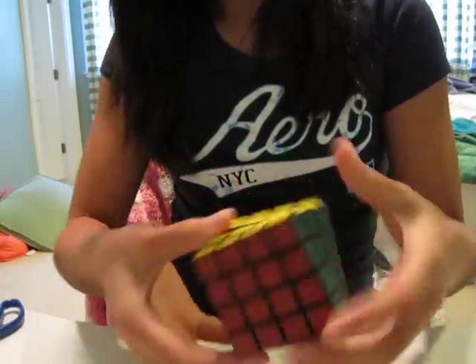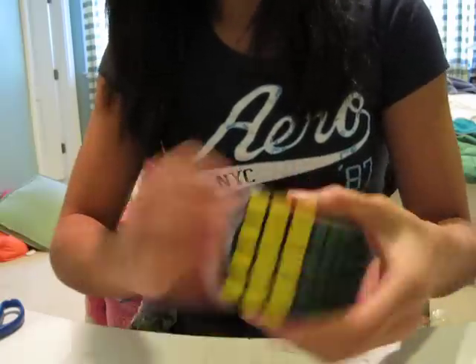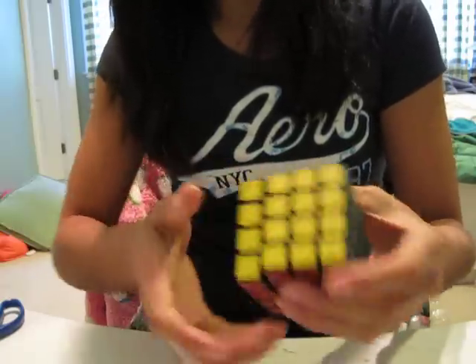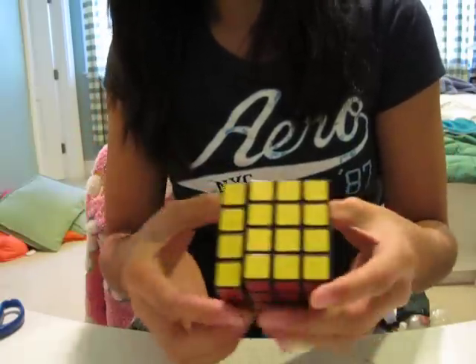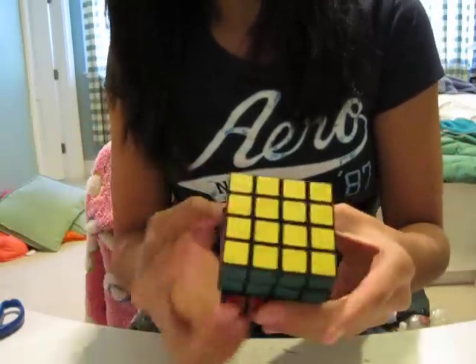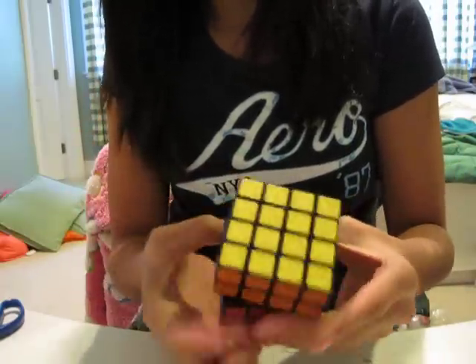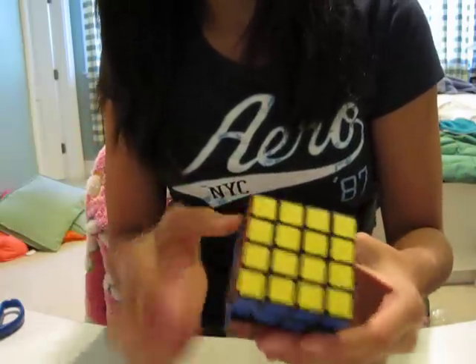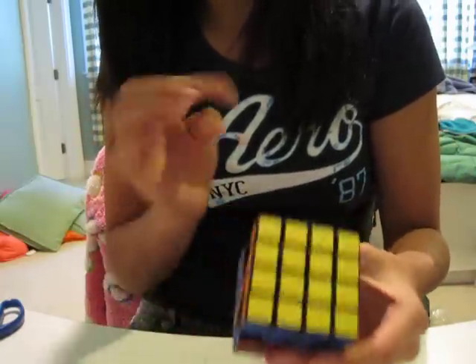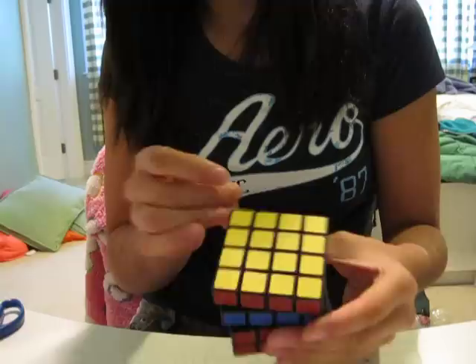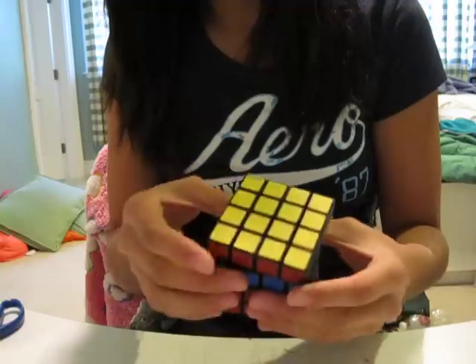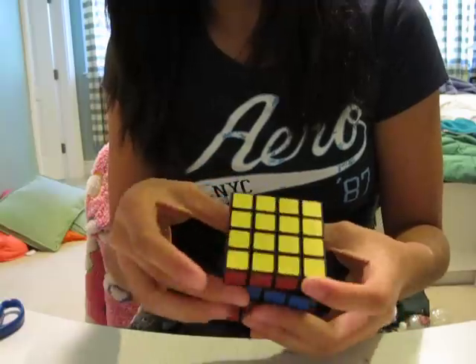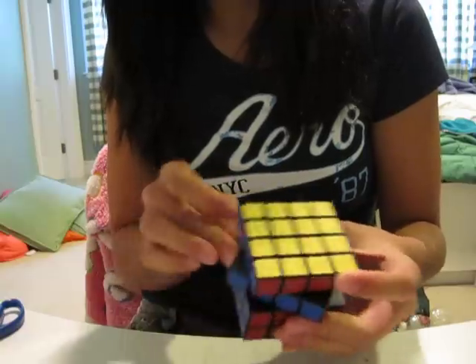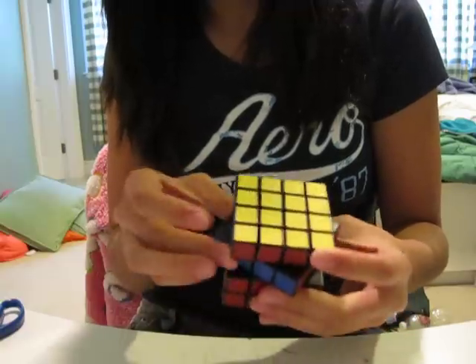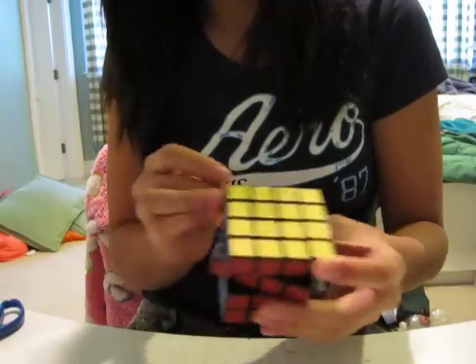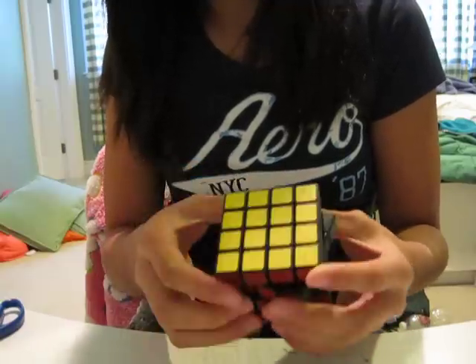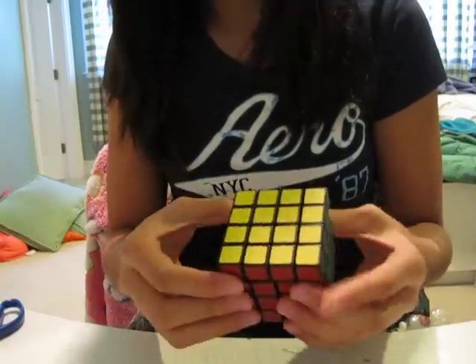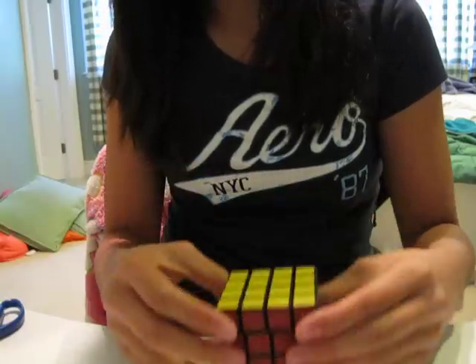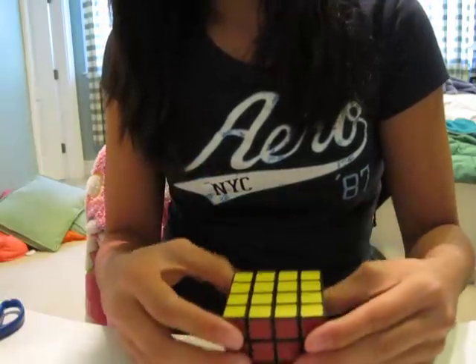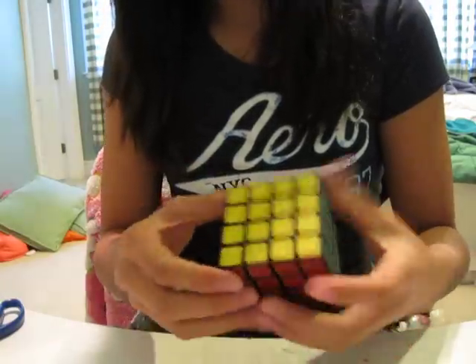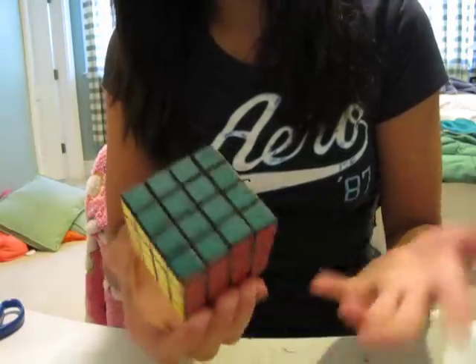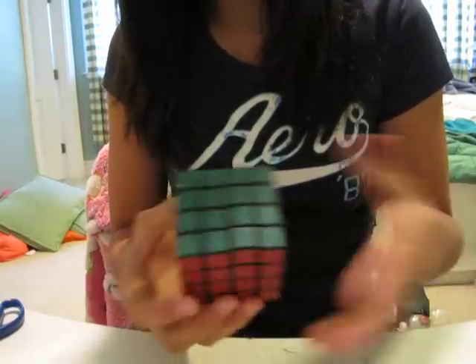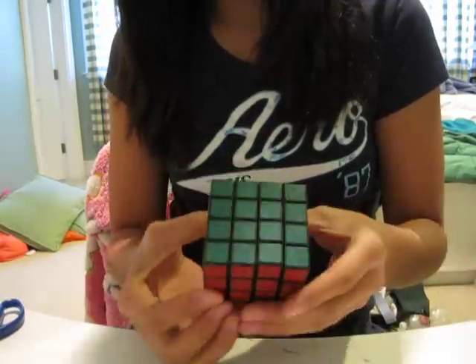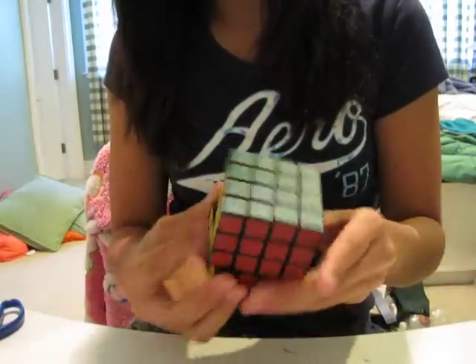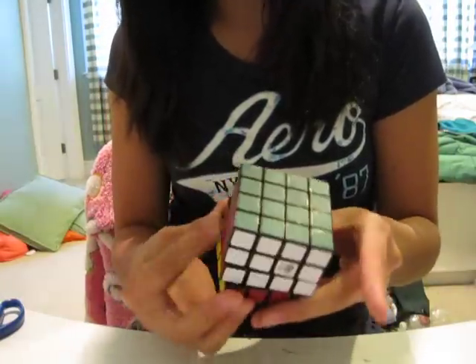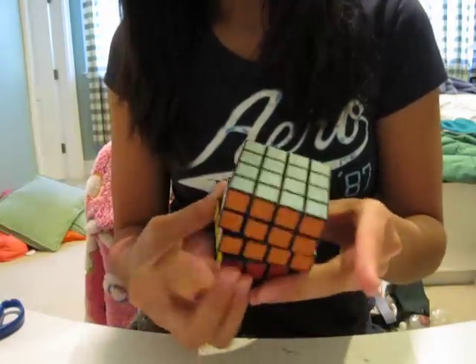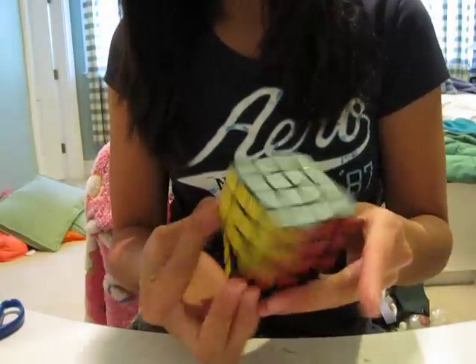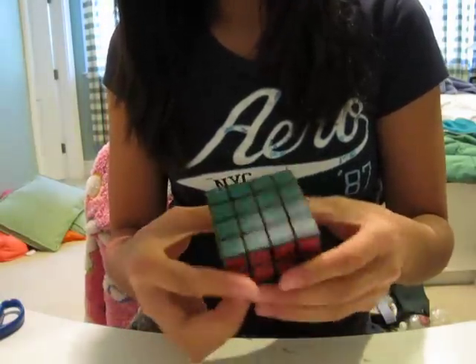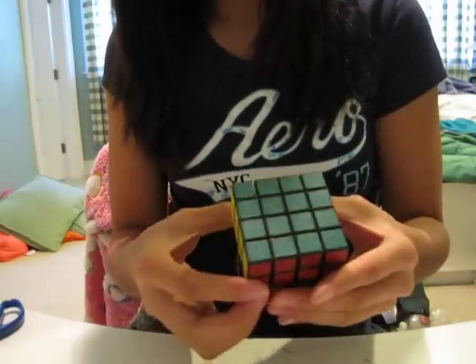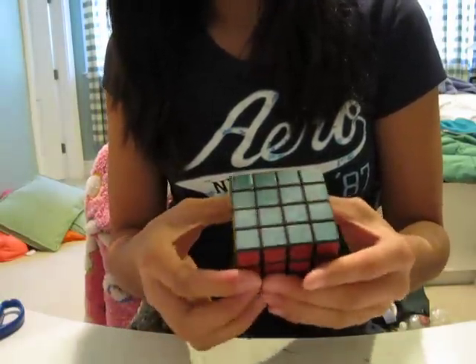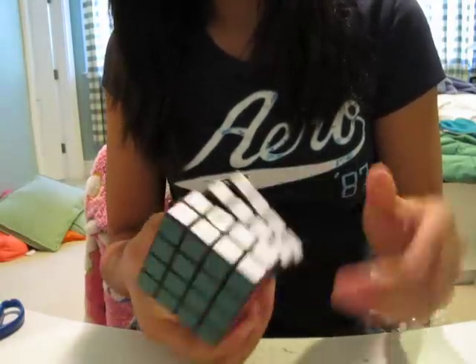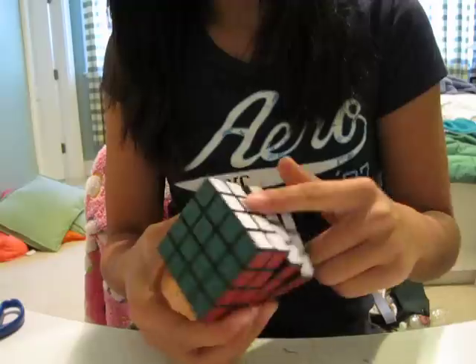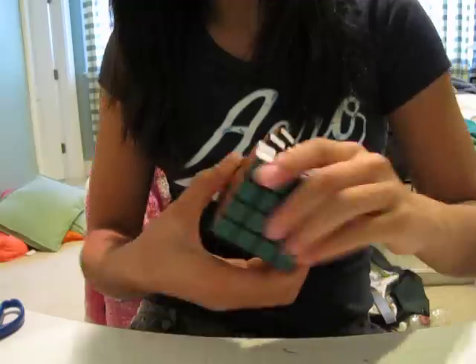Mini QJs are awesome. You can get them at SpeedCube Shop or where I got it from eBay. It only takes six days to get to your house, and it's cheaper than most places — again, $10.